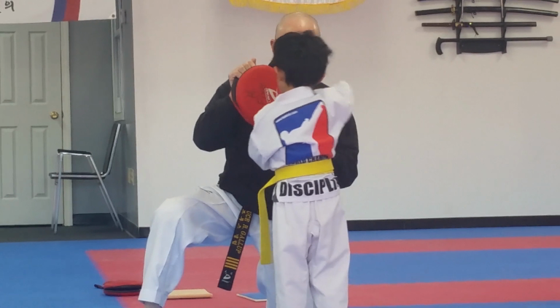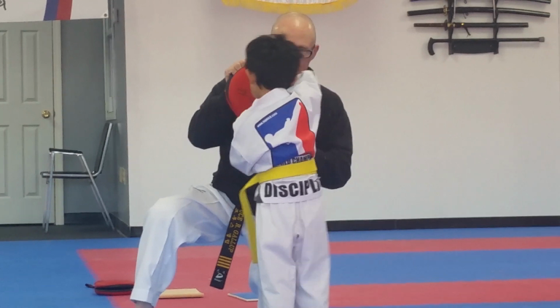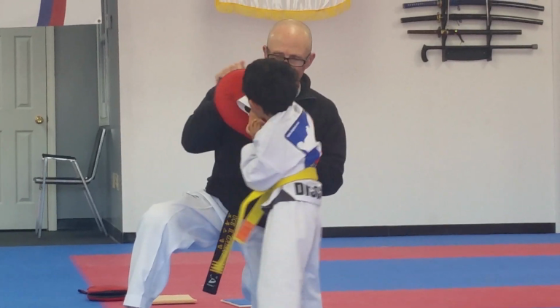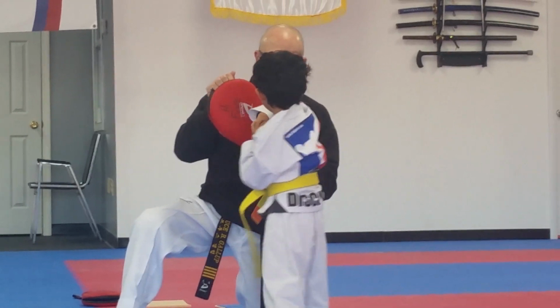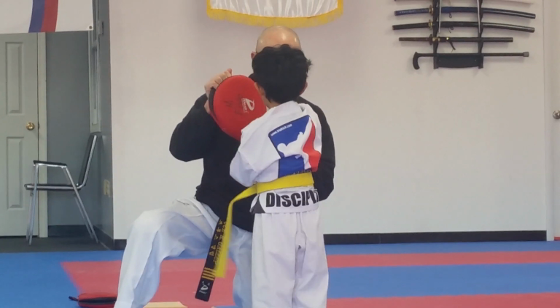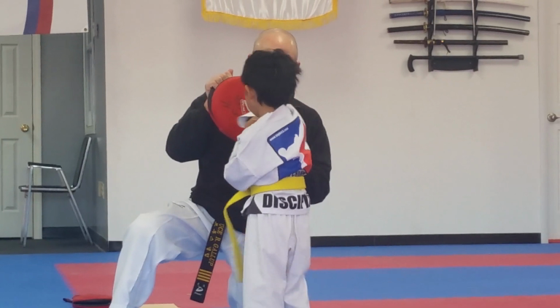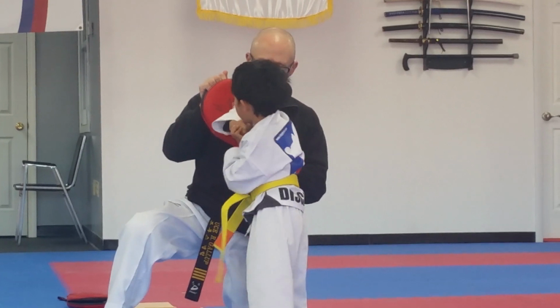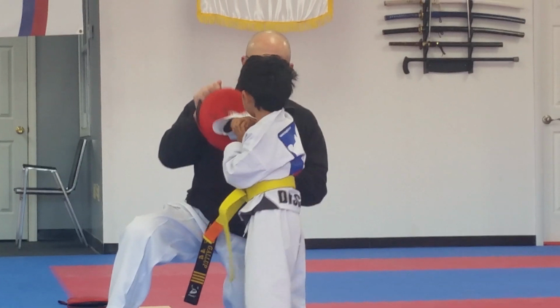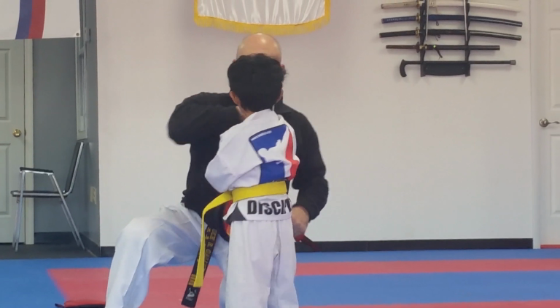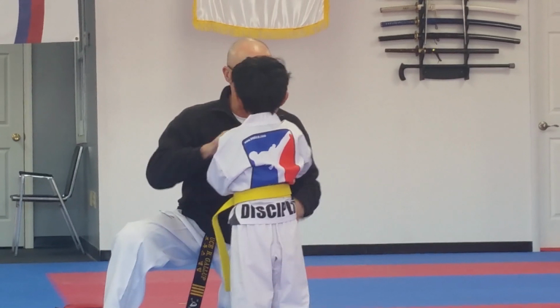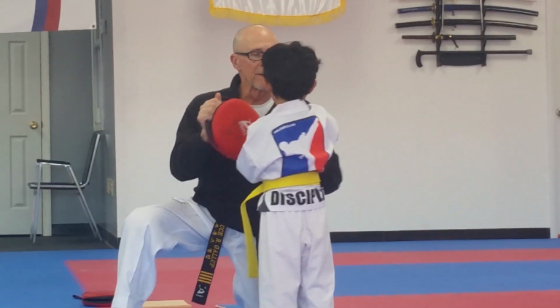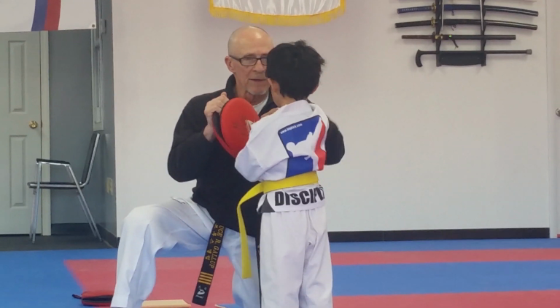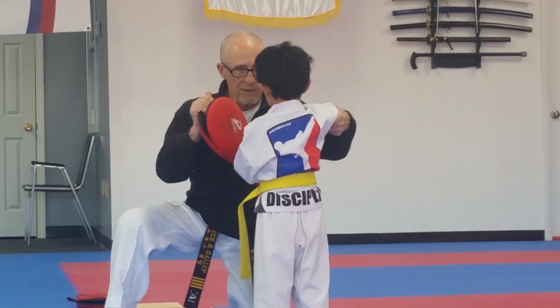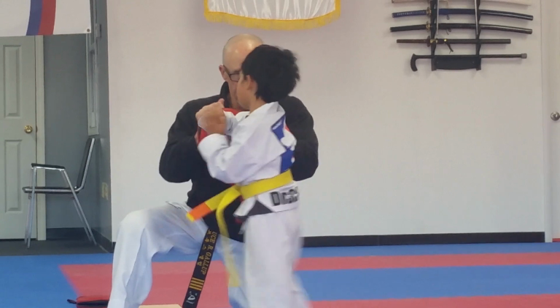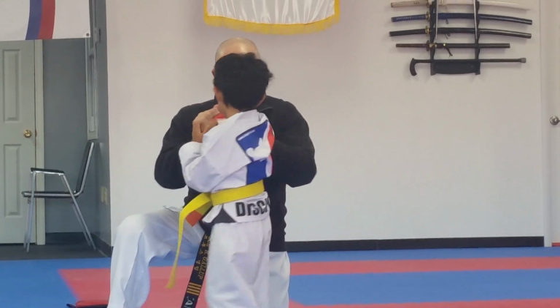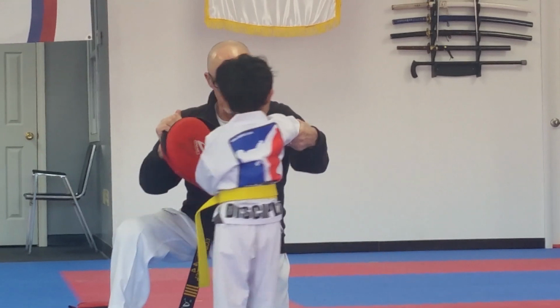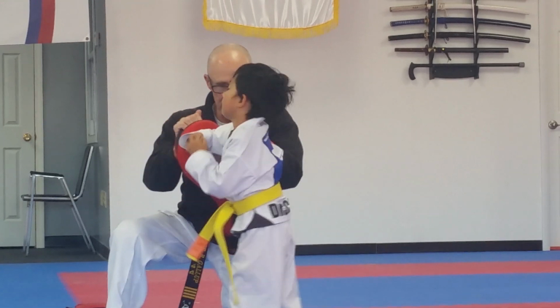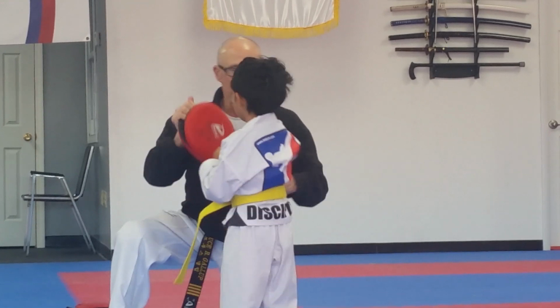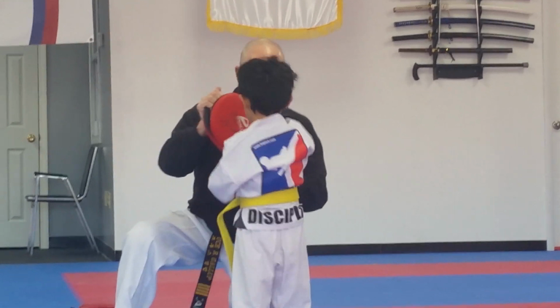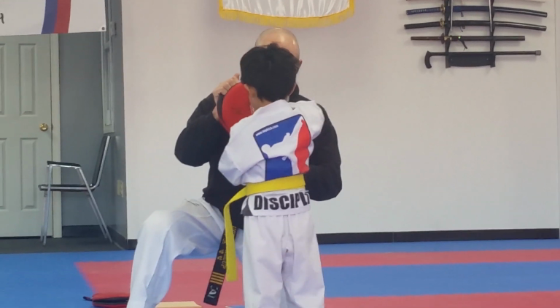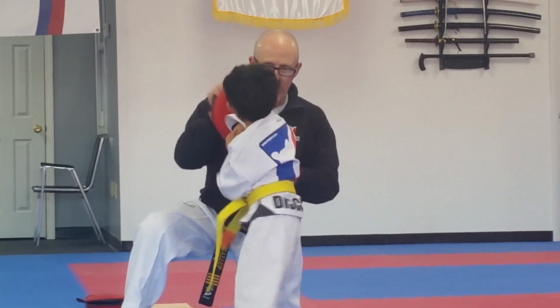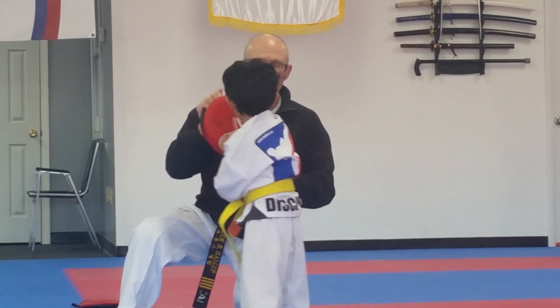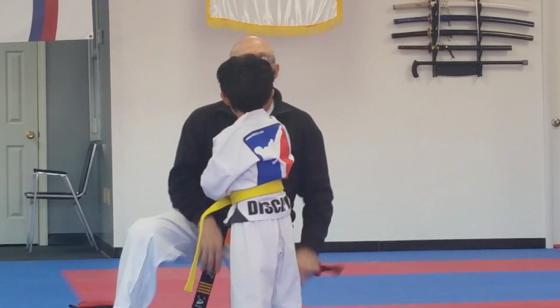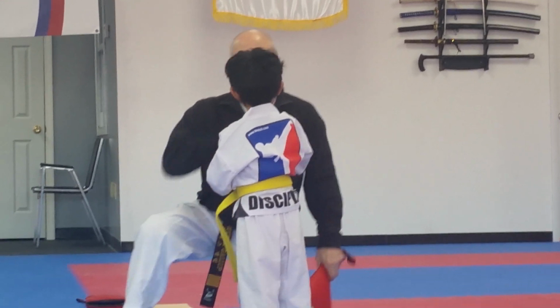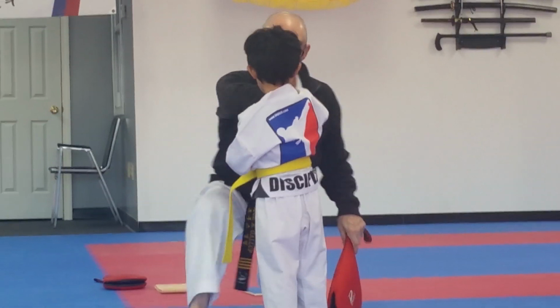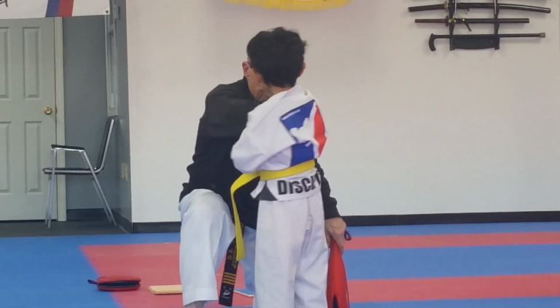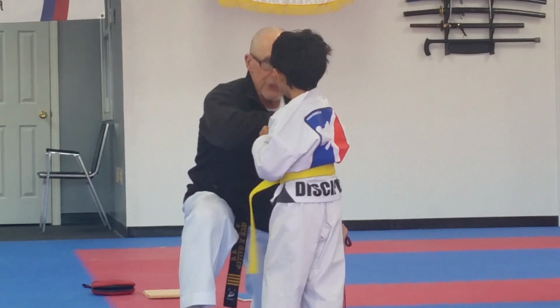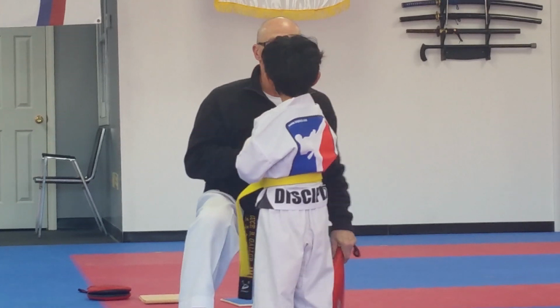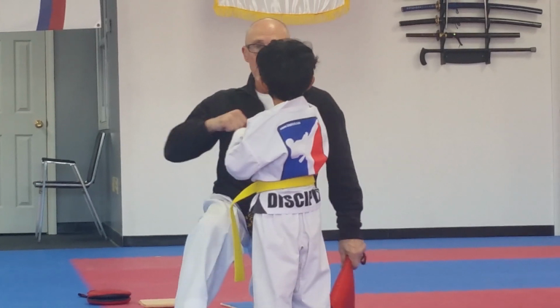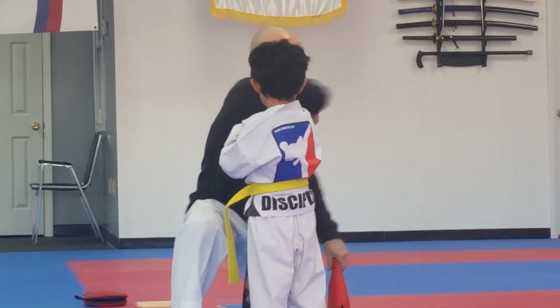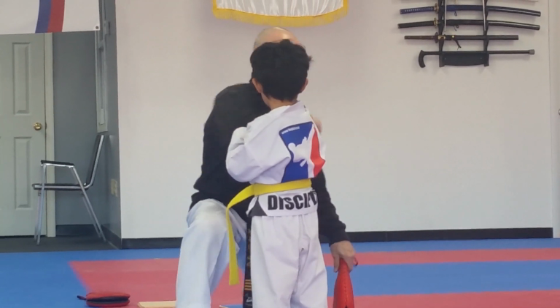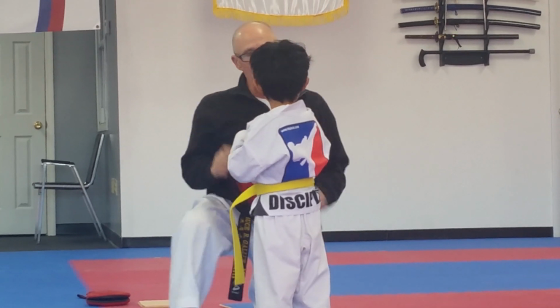Go. That's it. Again. No, not that way. This way. This way. Go.